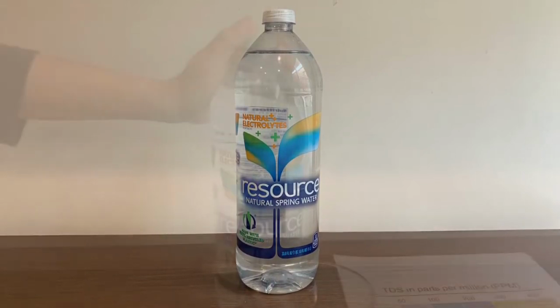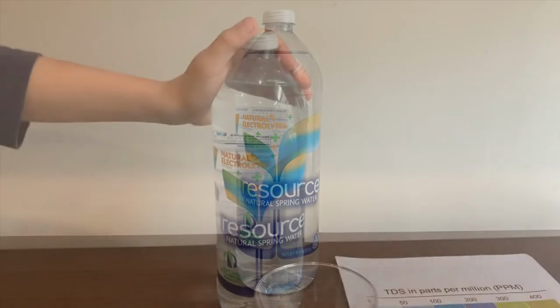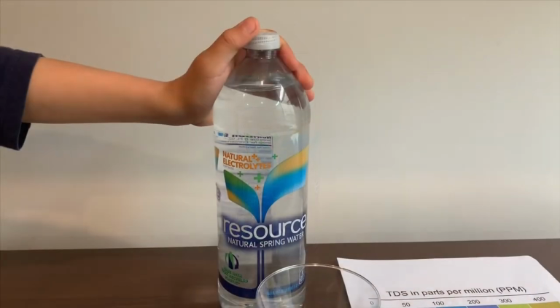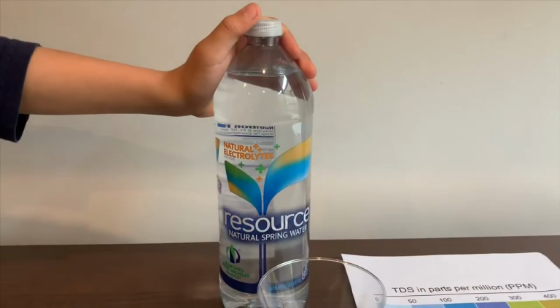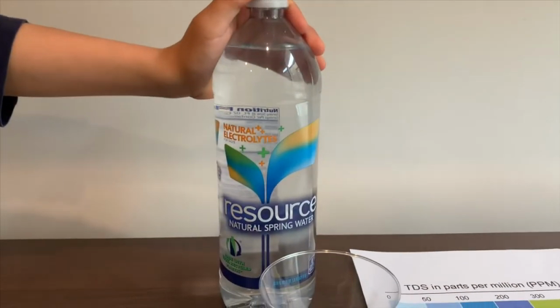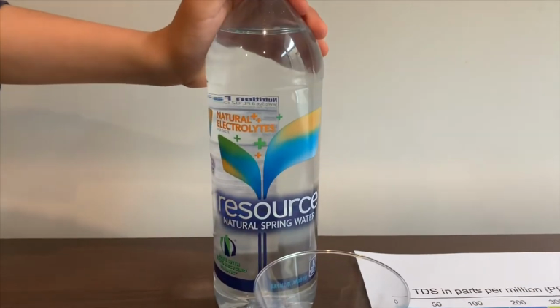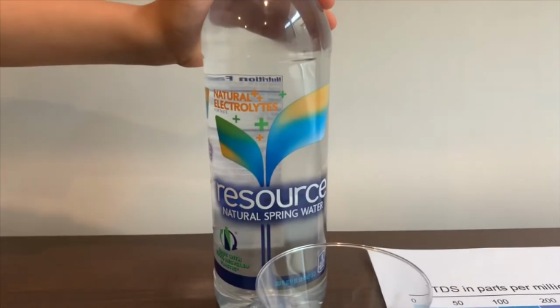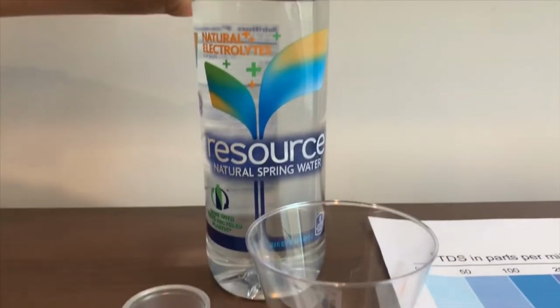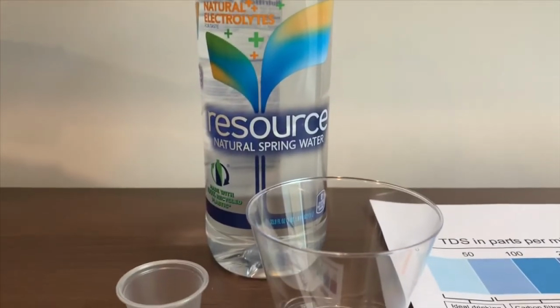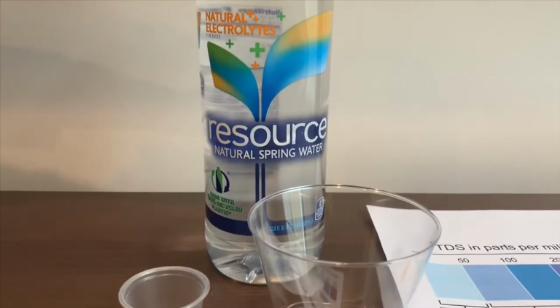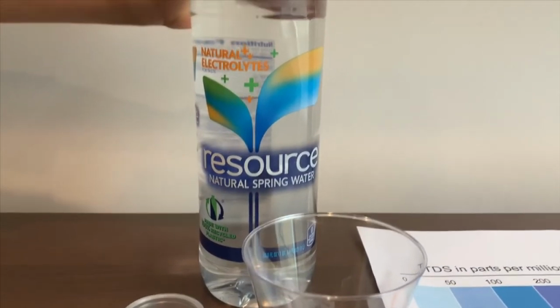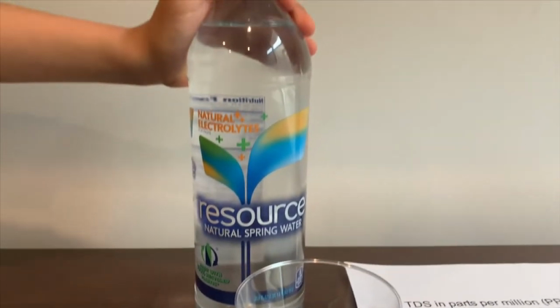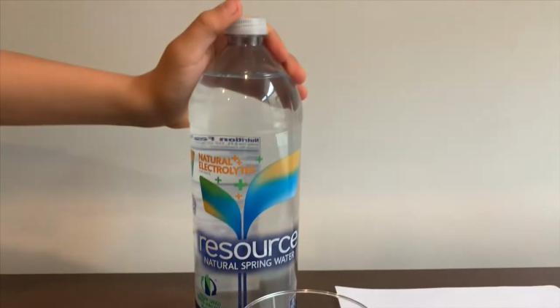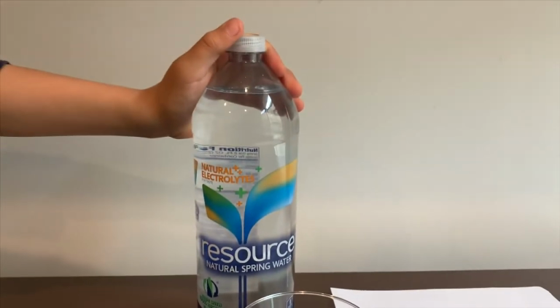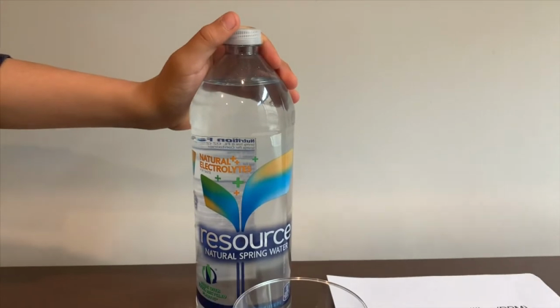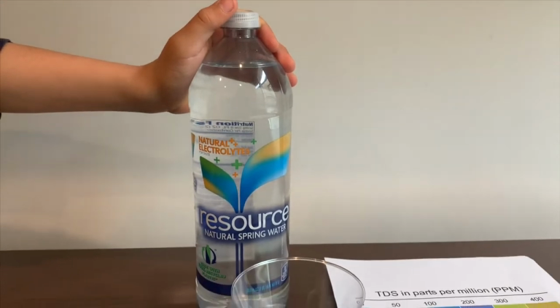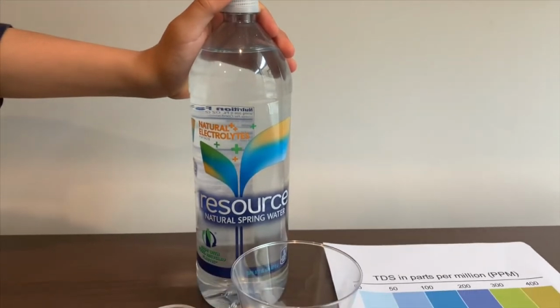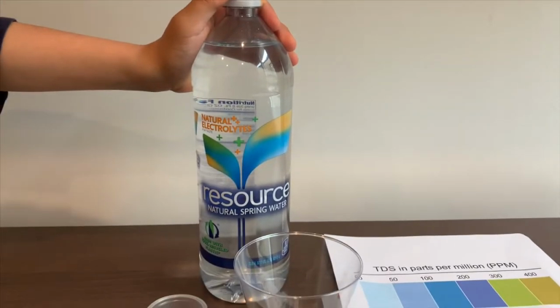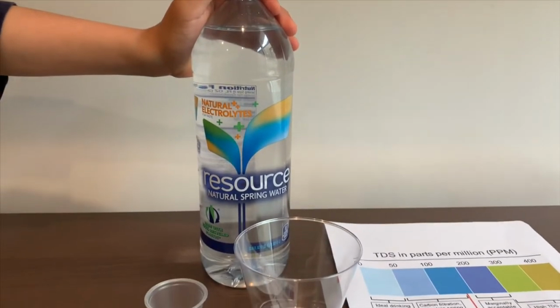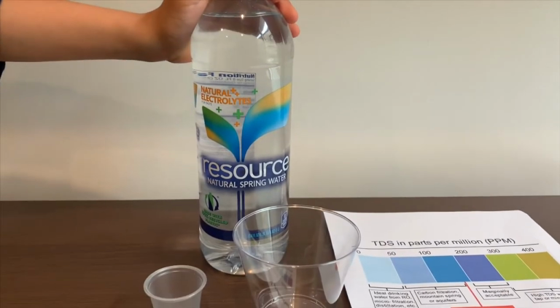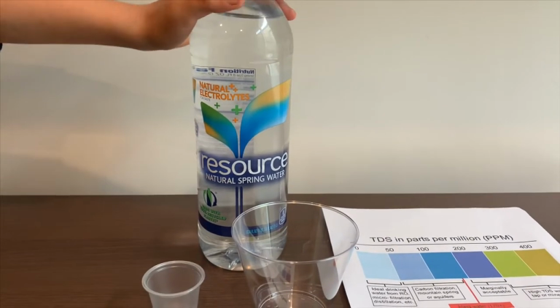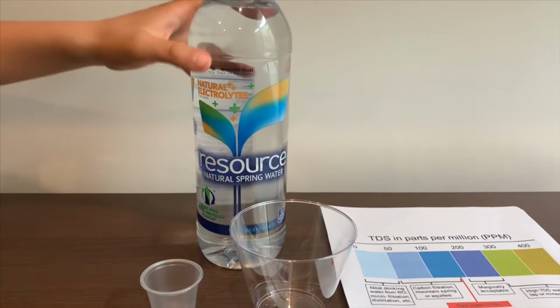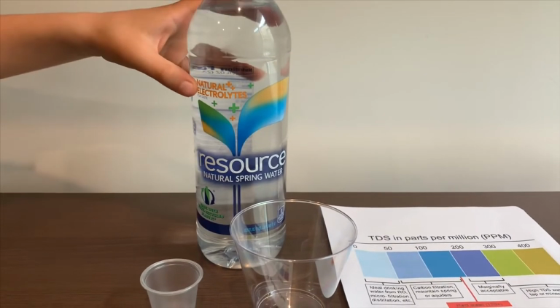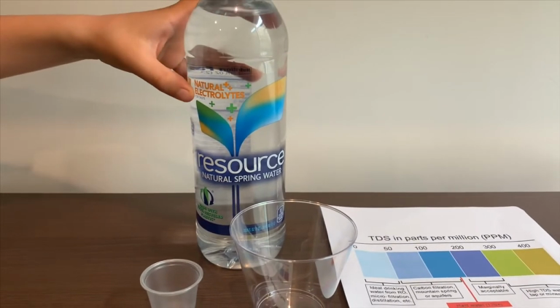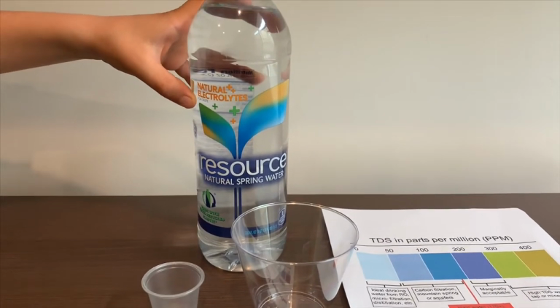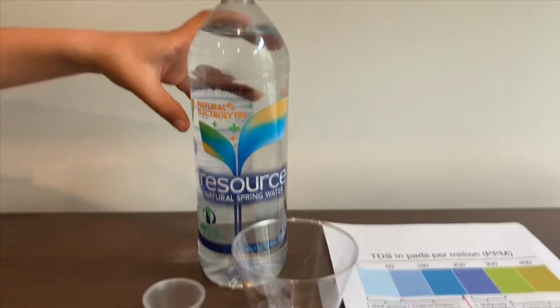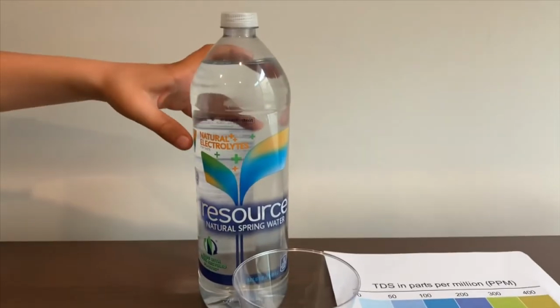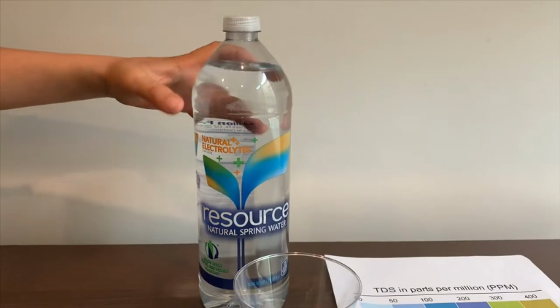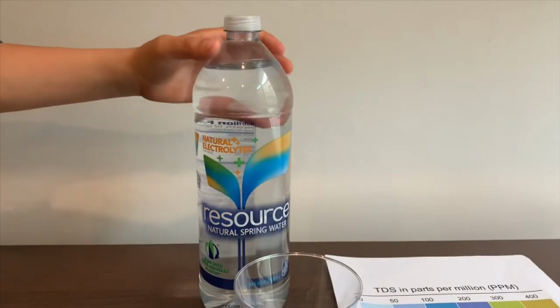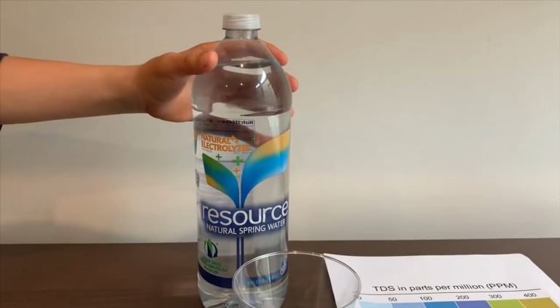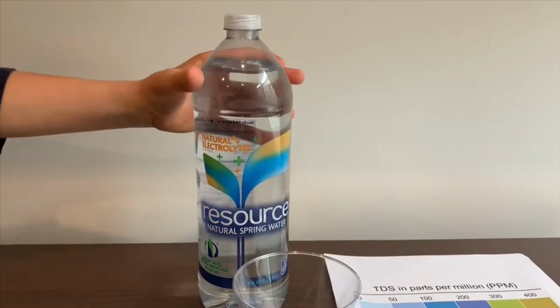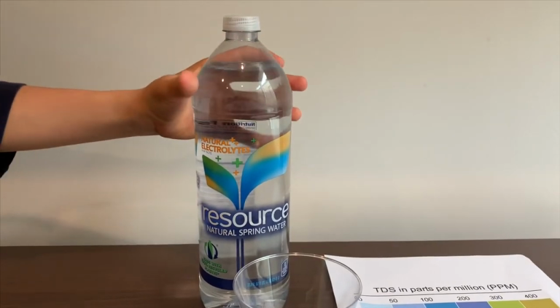This is Resourced natural spring water. It costs $1.69 and is sourced from different springs in California. It has electrolytes added for taste. Let's test the pH and TDS levels.